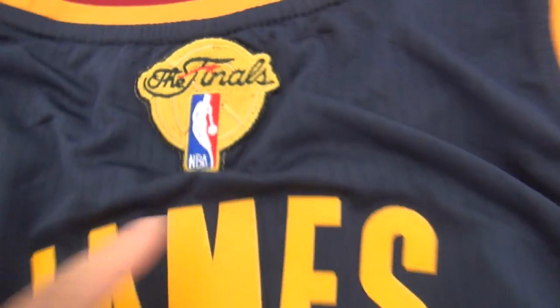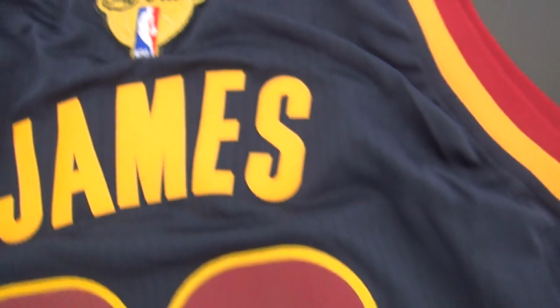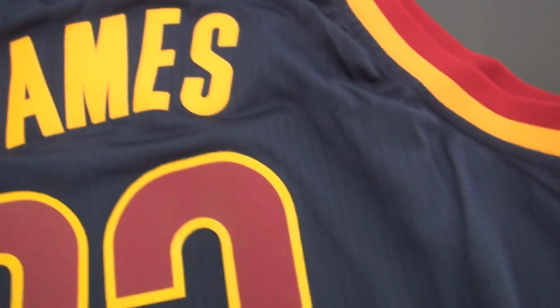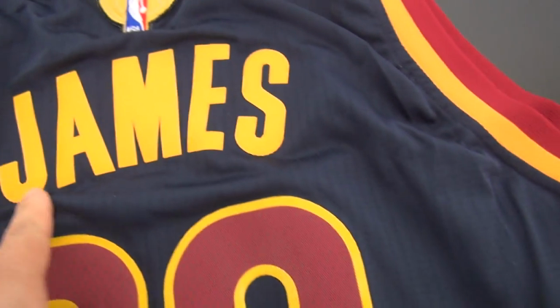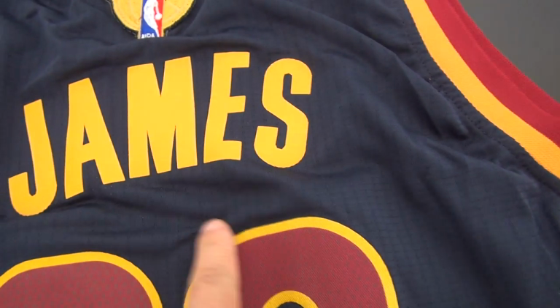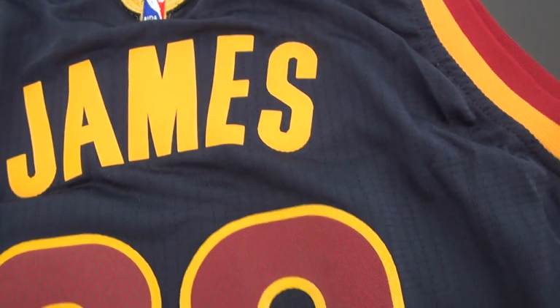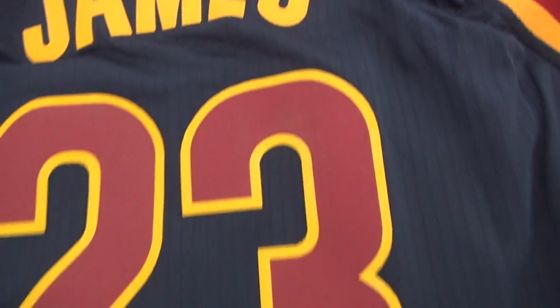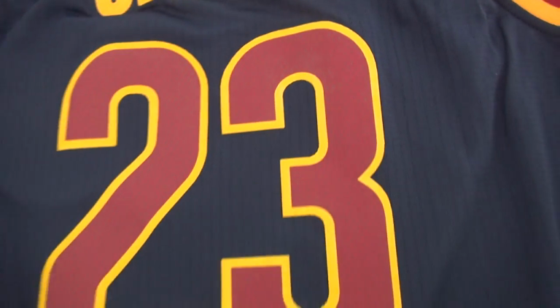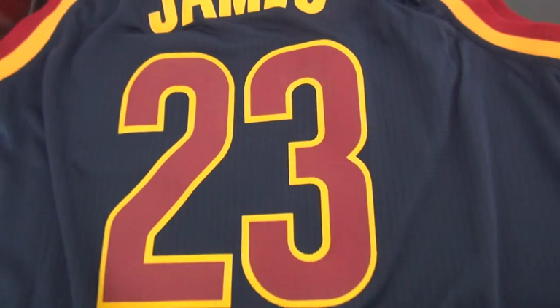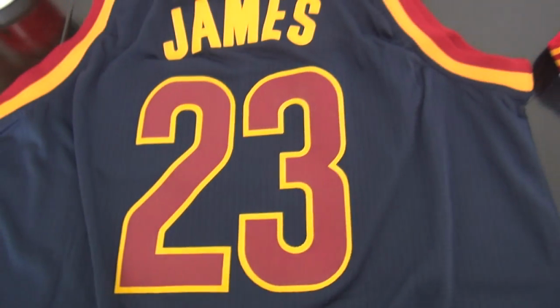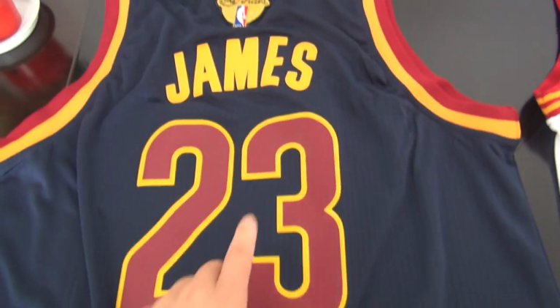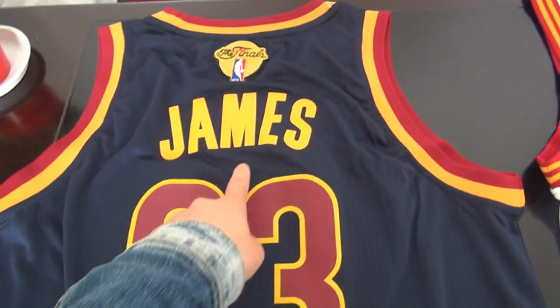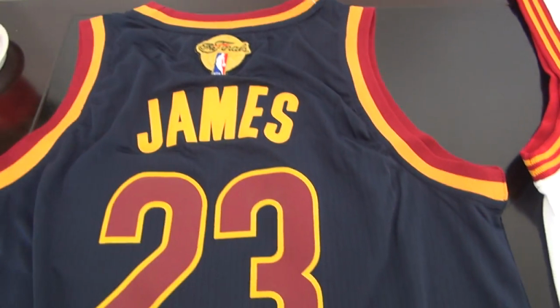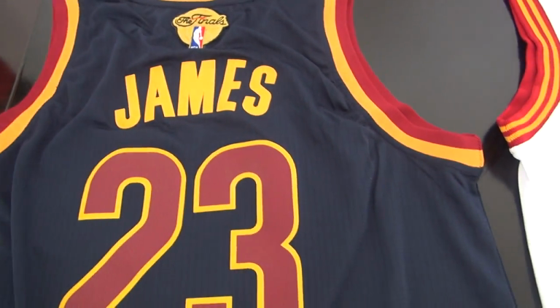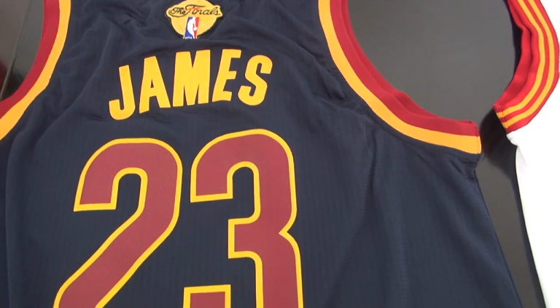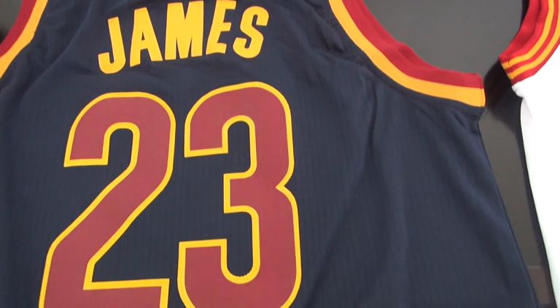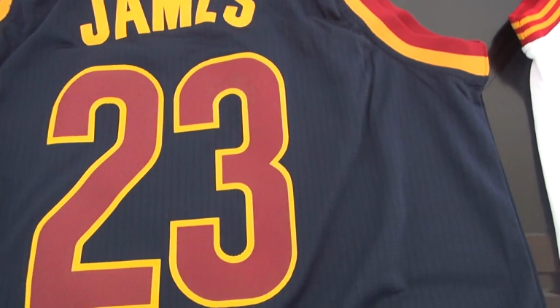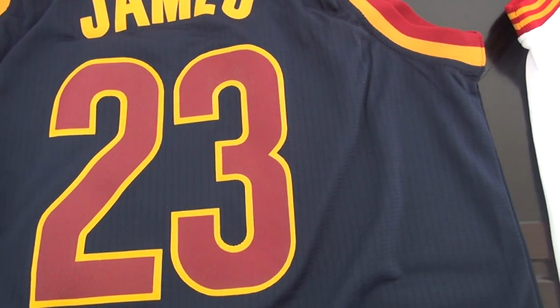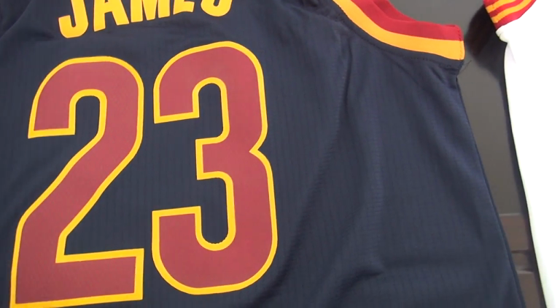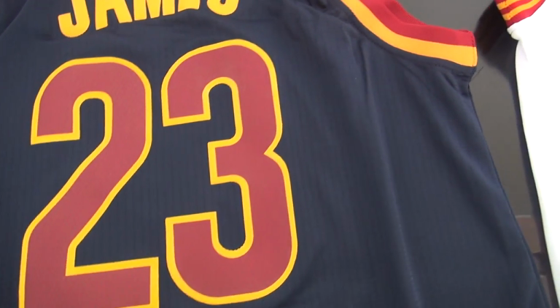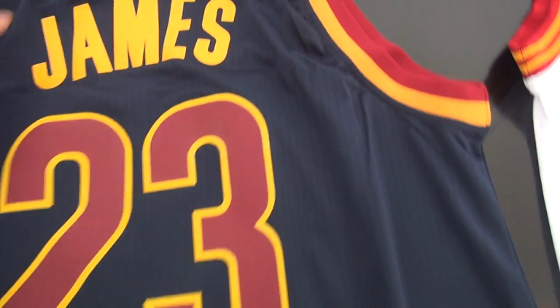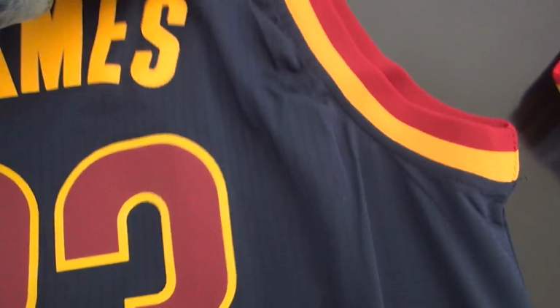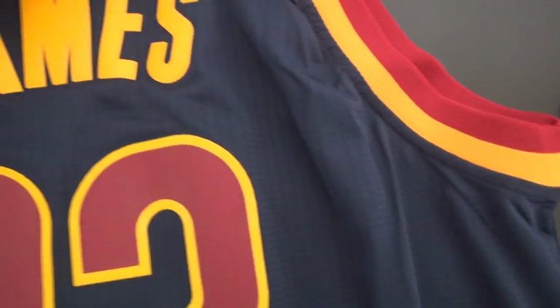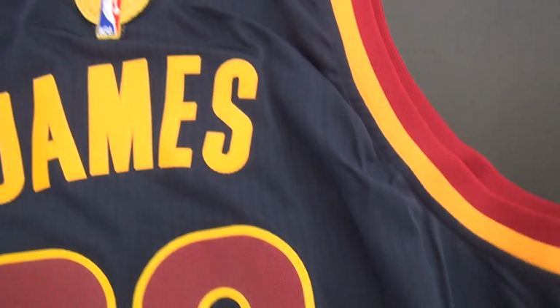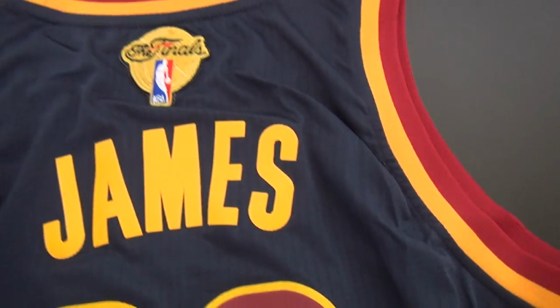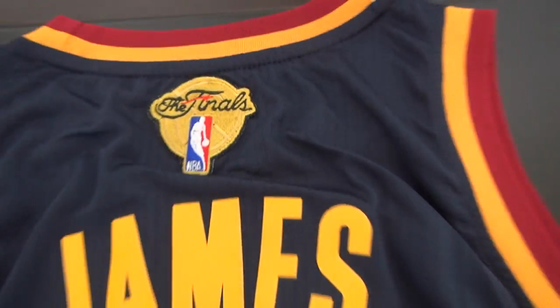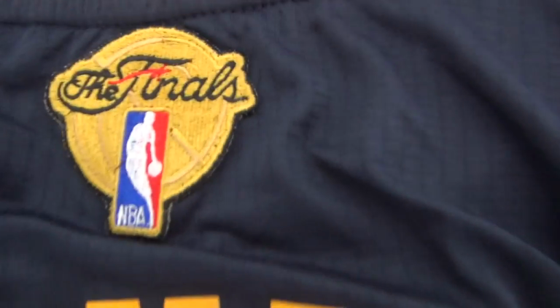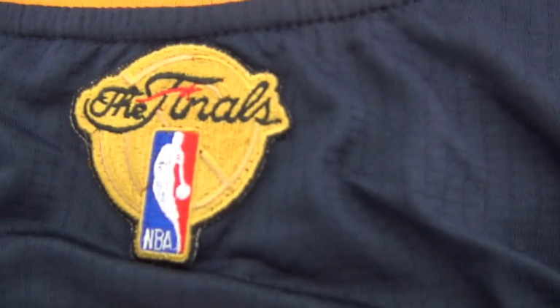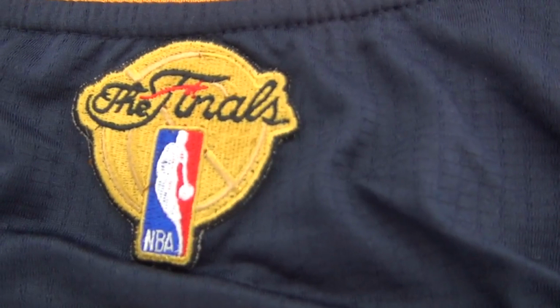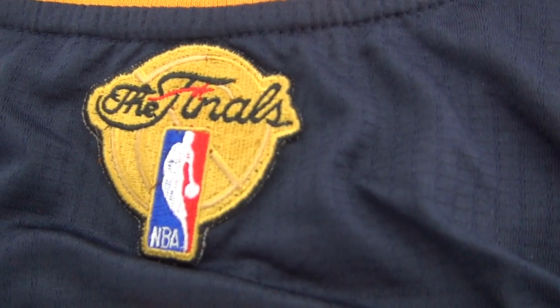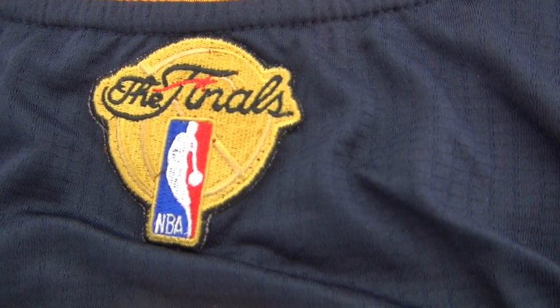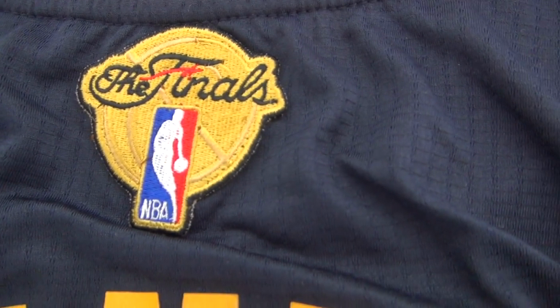This one was stitched here. And the James number 23 — these two were printed and not stitched. Take closer to see the details.